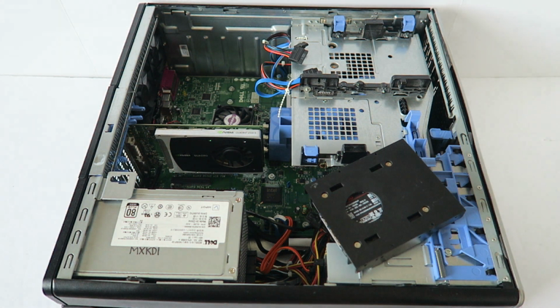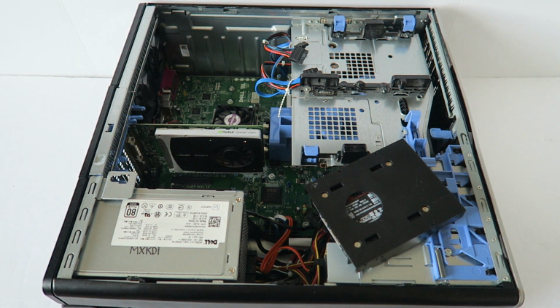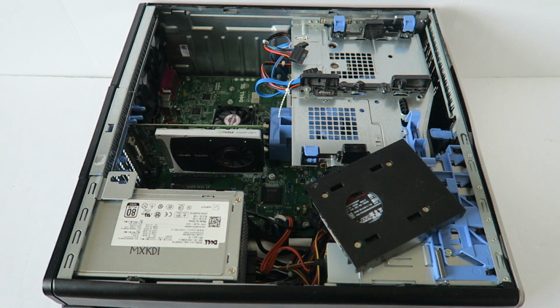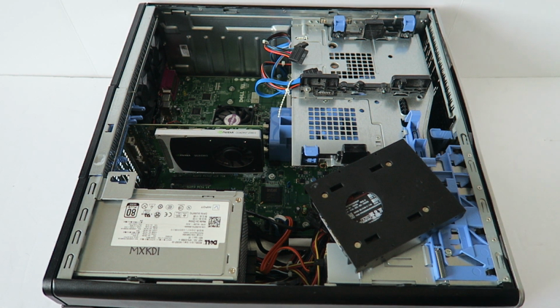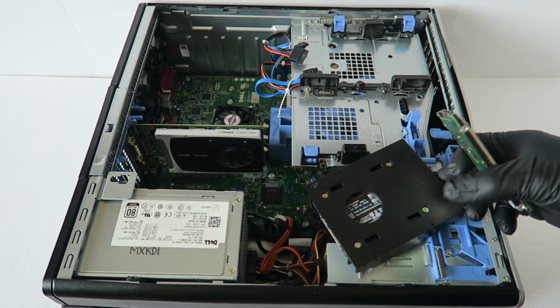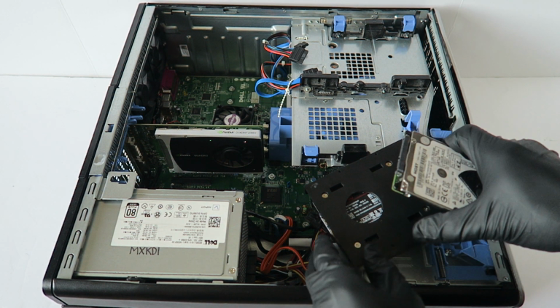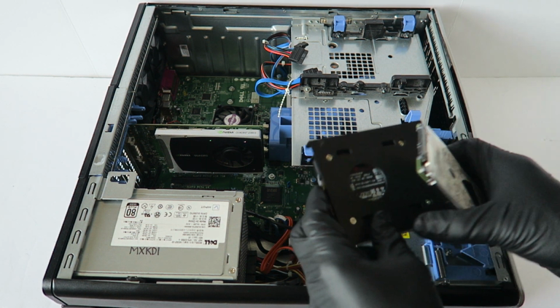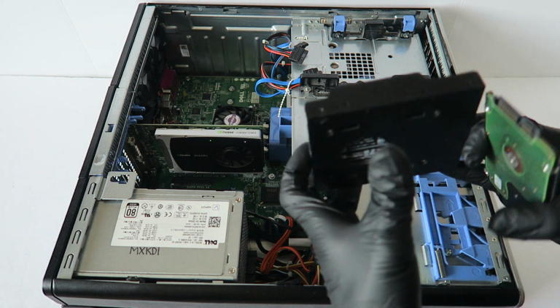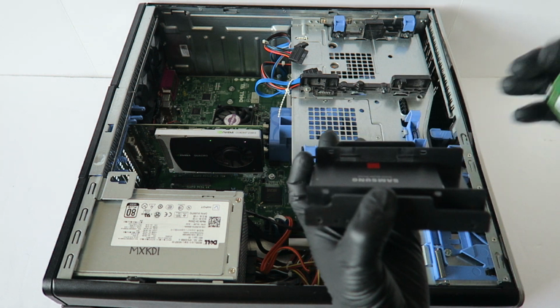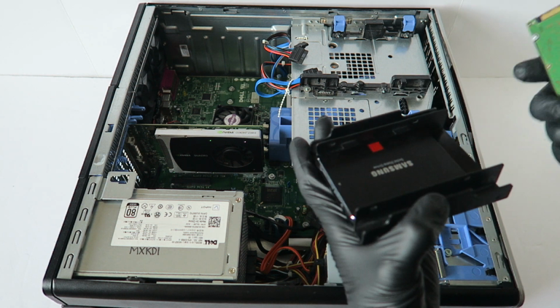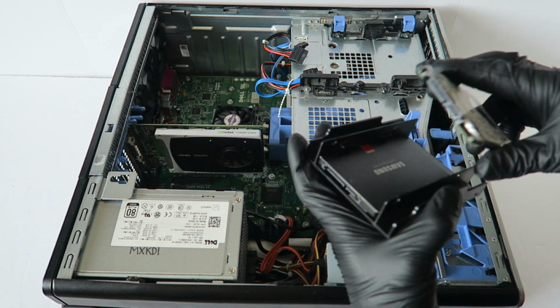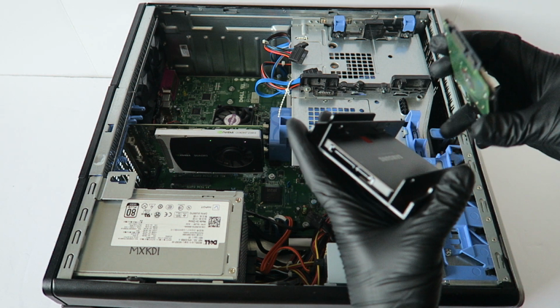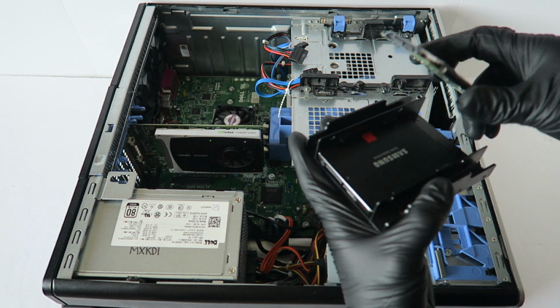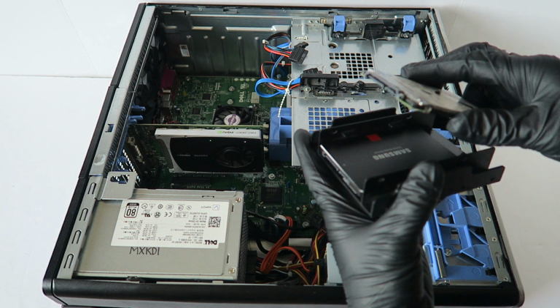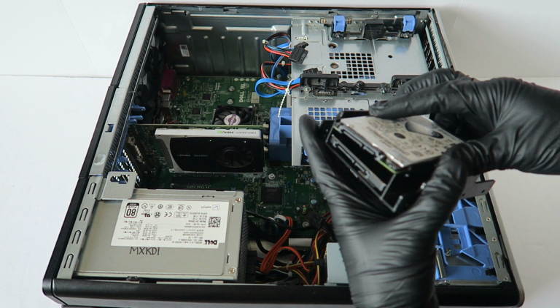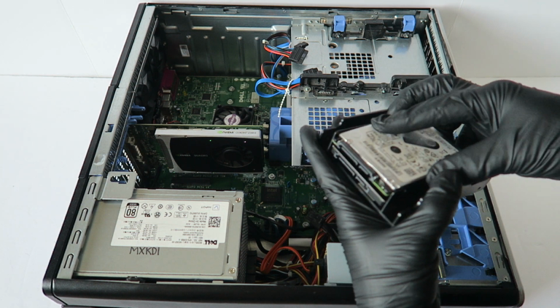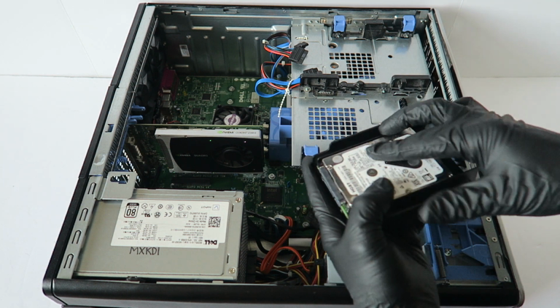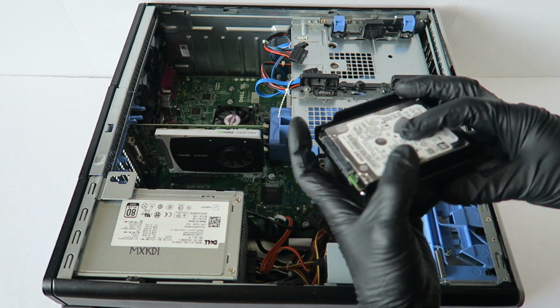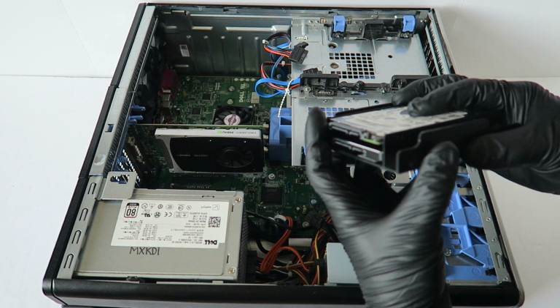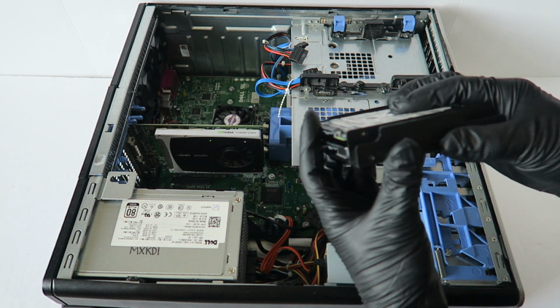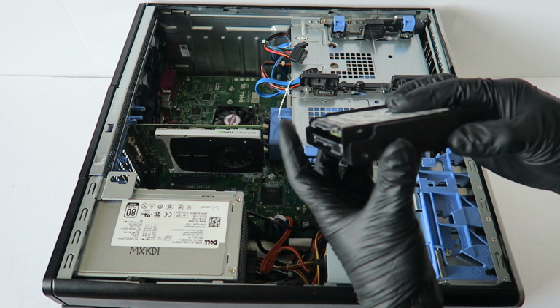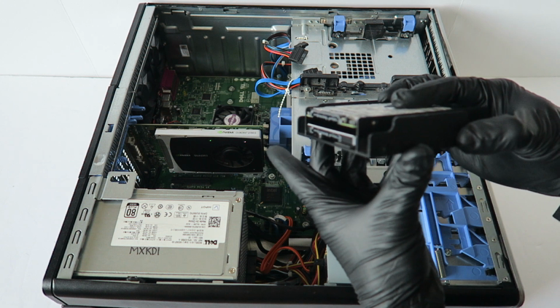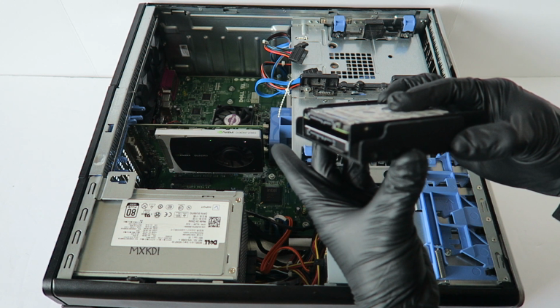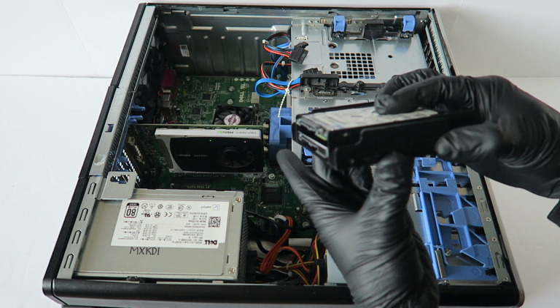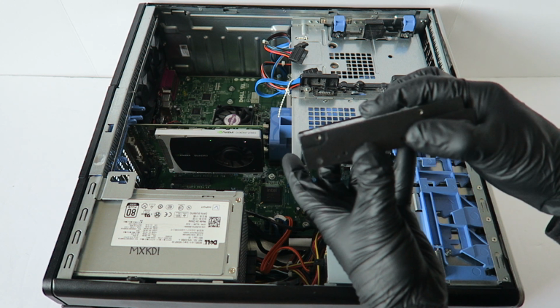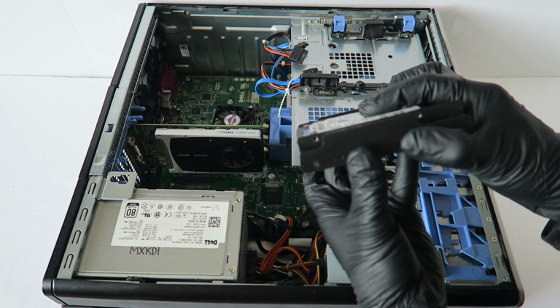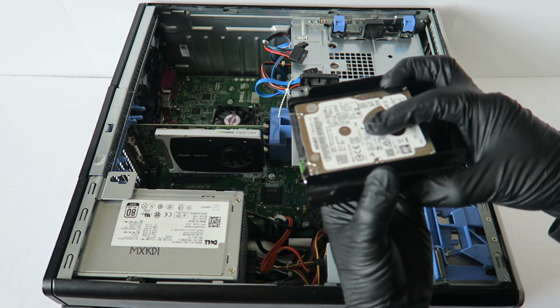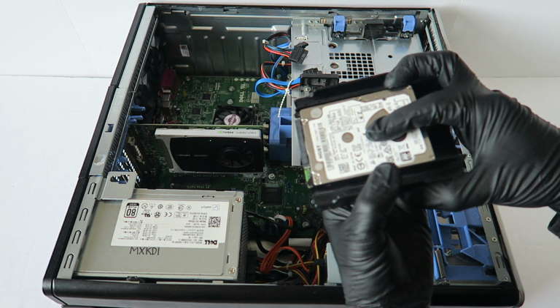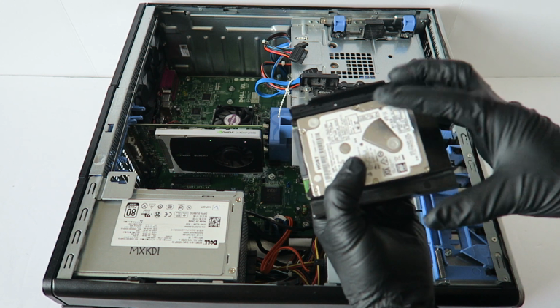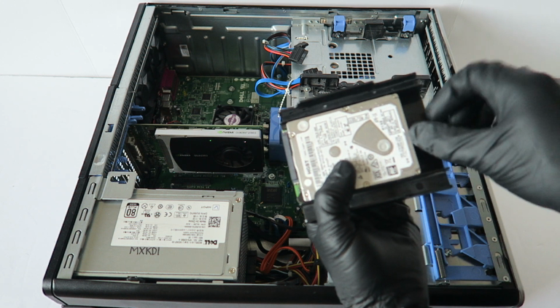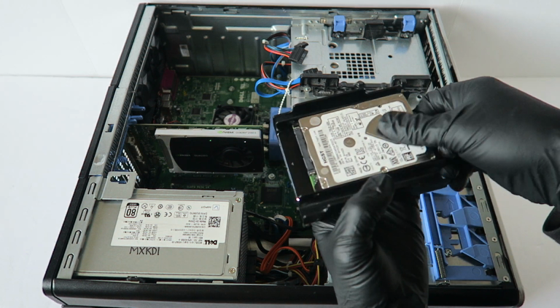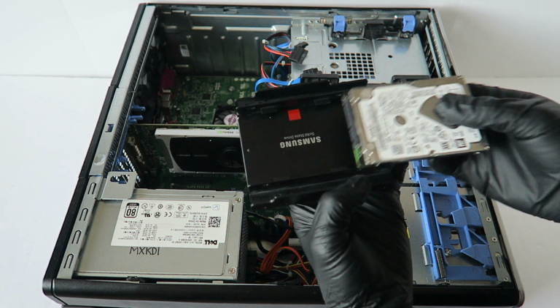Here's a 2.5 inch laptop hard drive, and you can install it on top like this. You can have storage — that's what you can do.